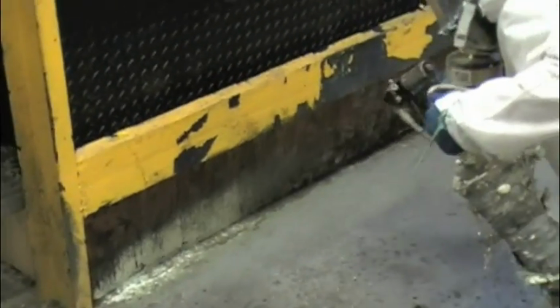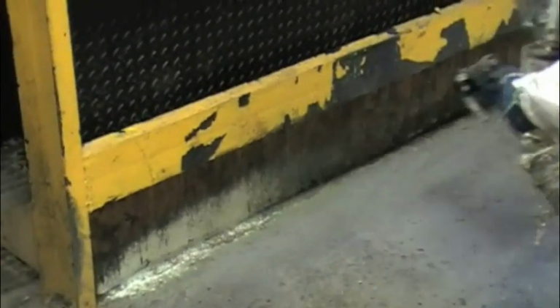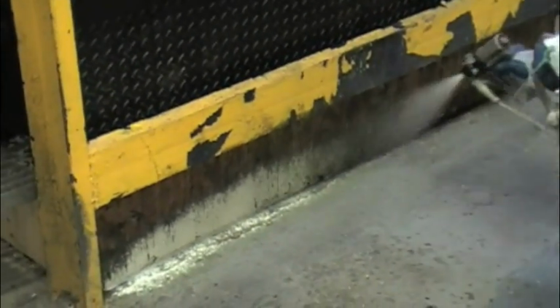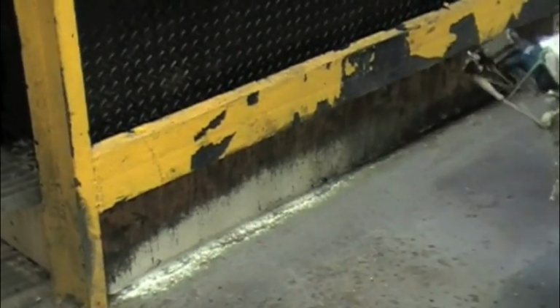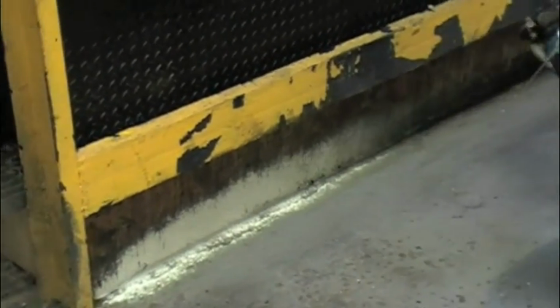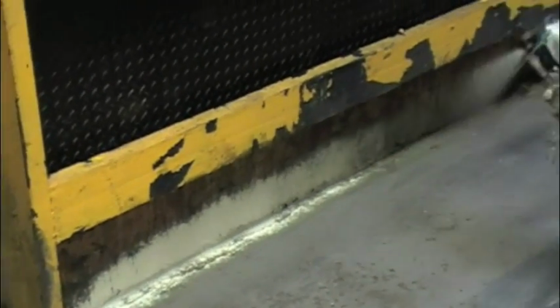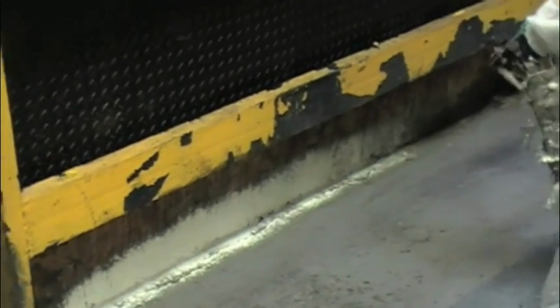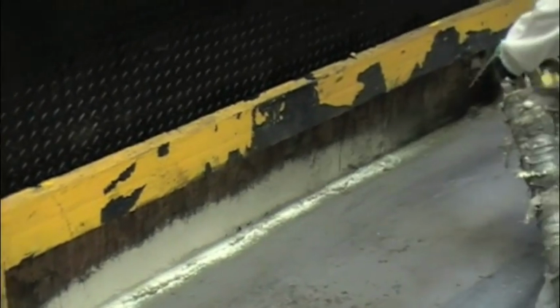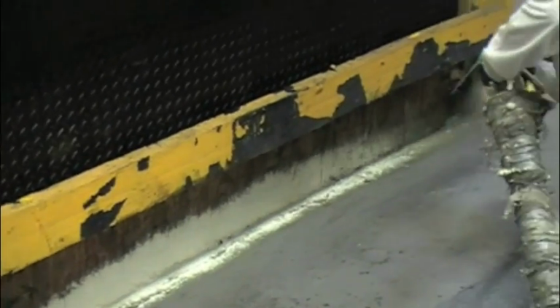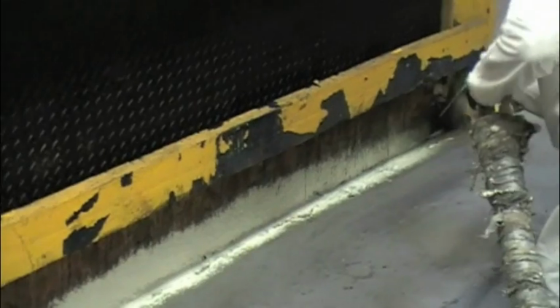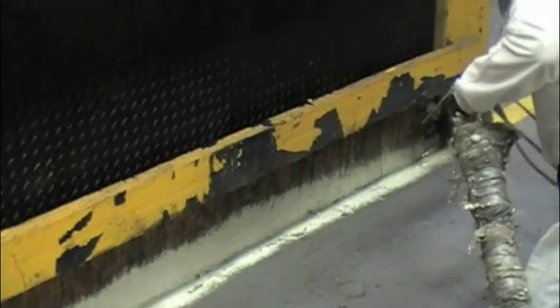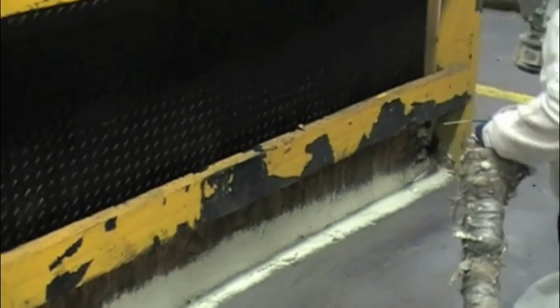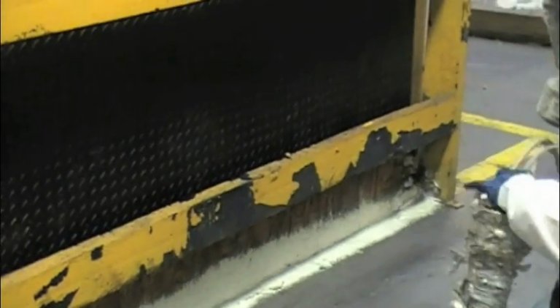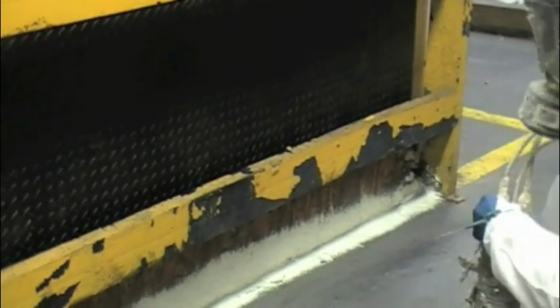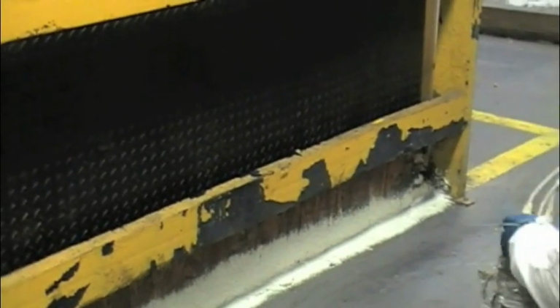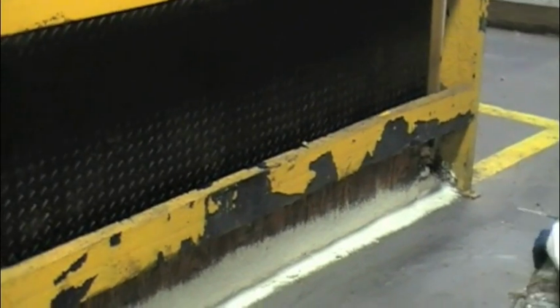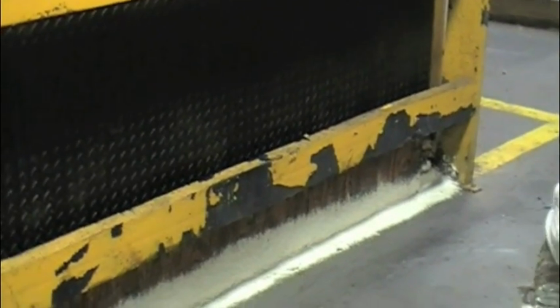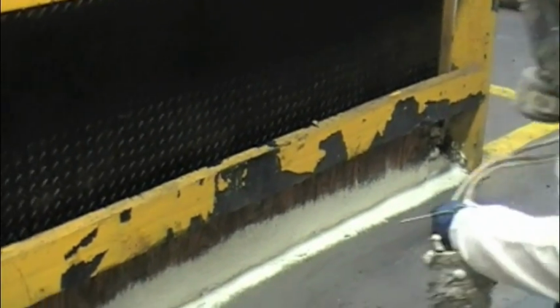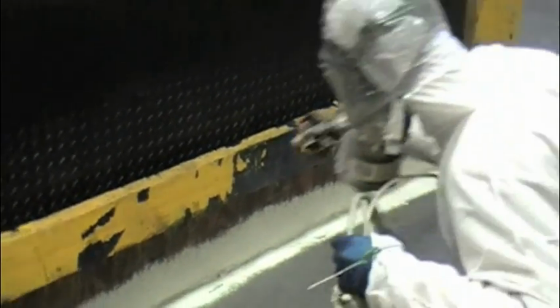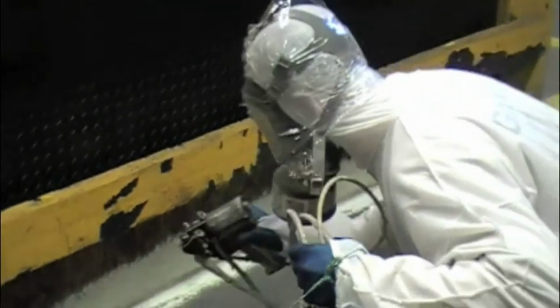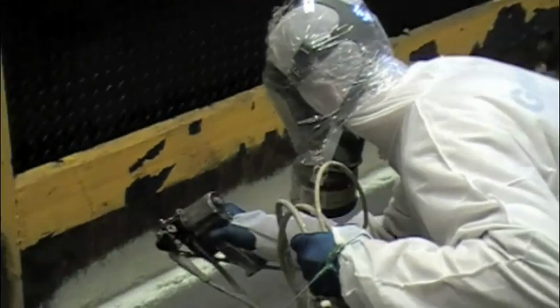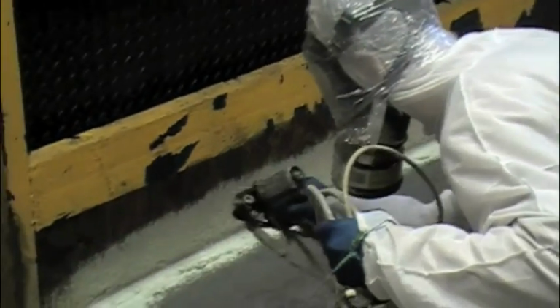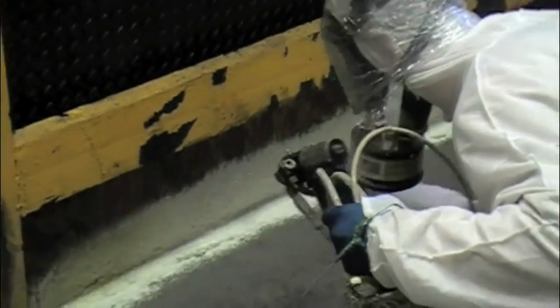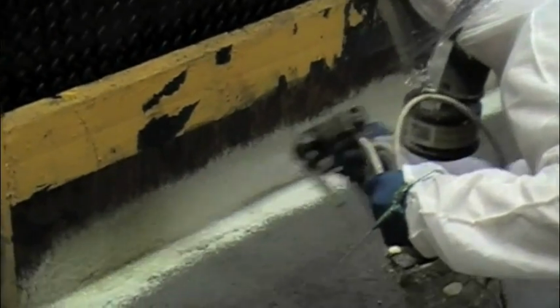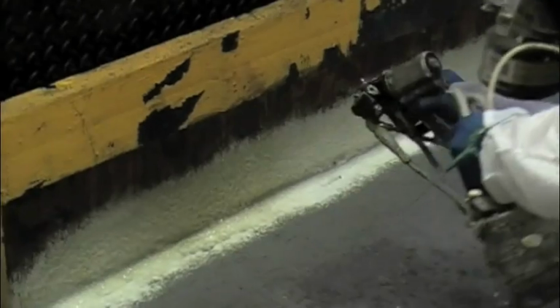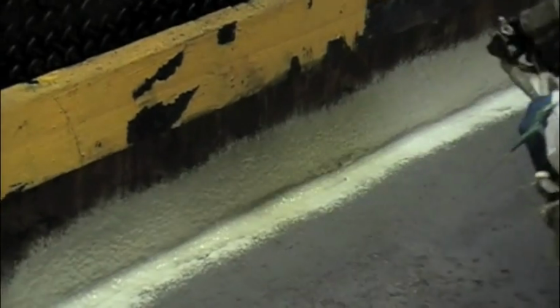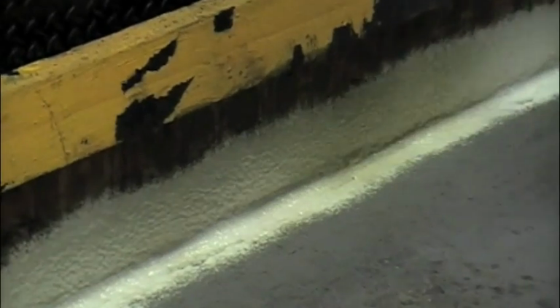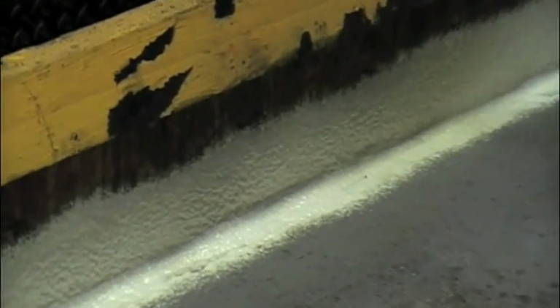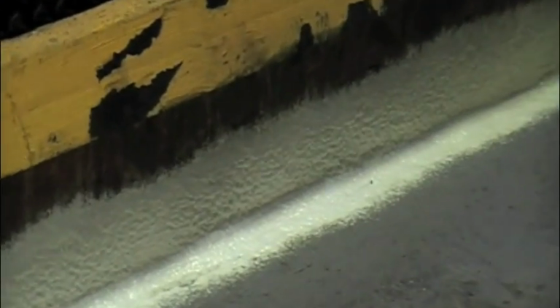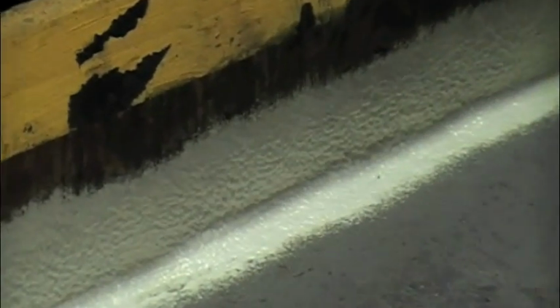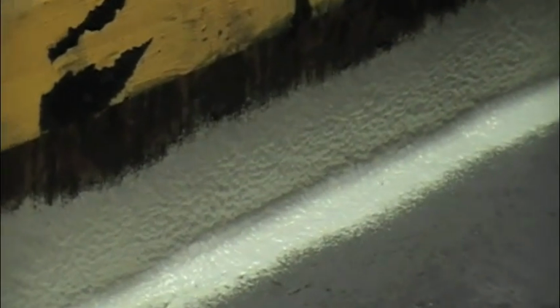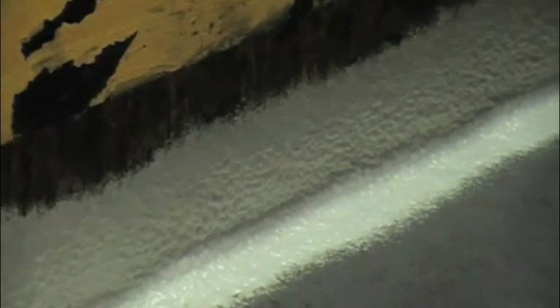Spray foam insulation is perfect for insulating industrial tanks where liquids are kept hot or cold. The foam insulation can save the plant owners multiples of what the original cost is over the life of the tanks.